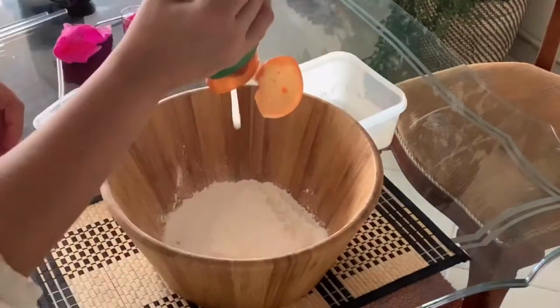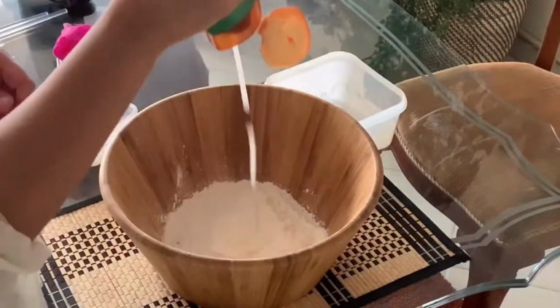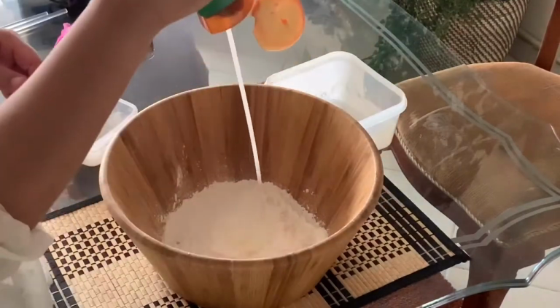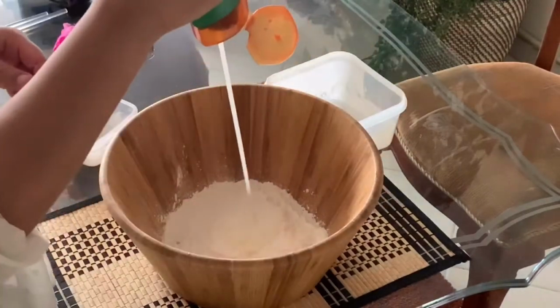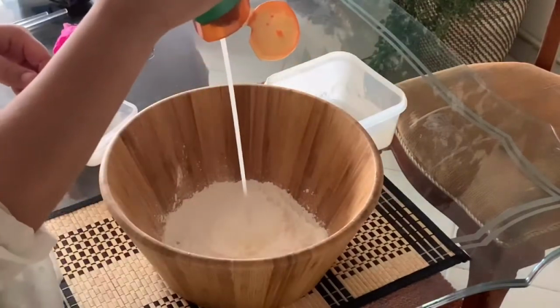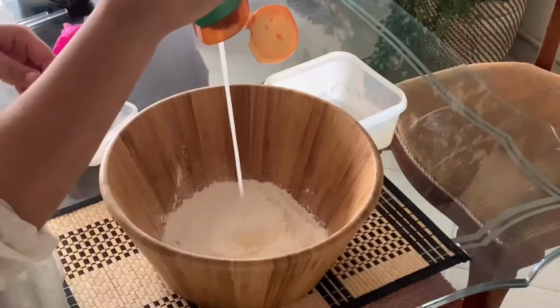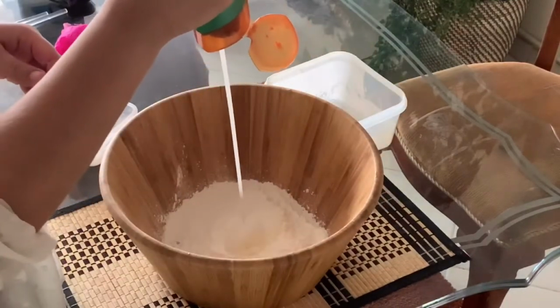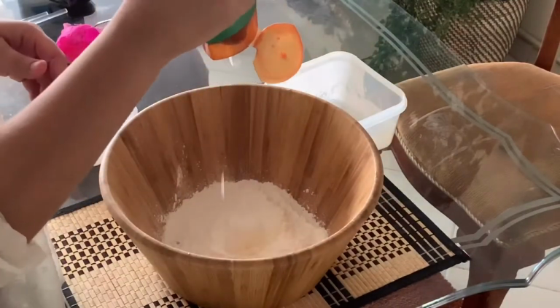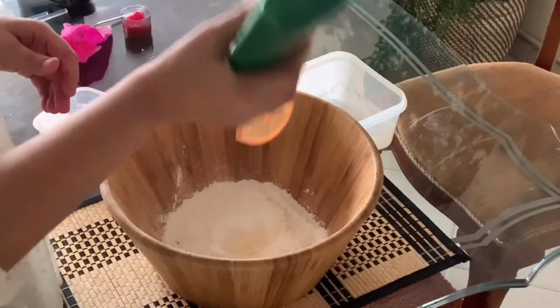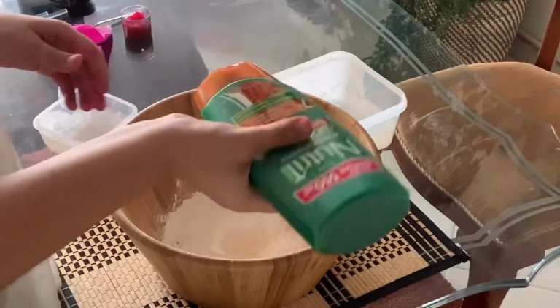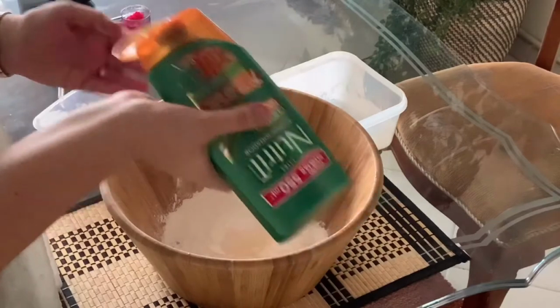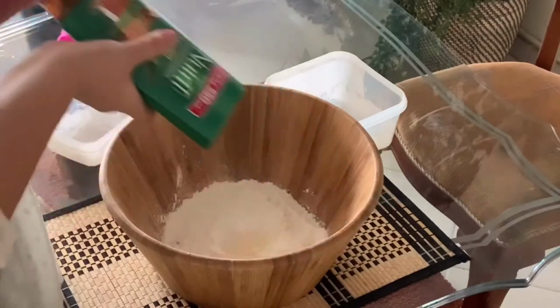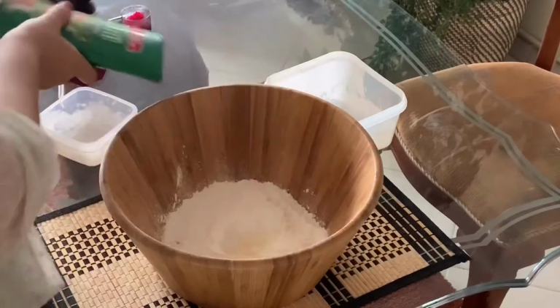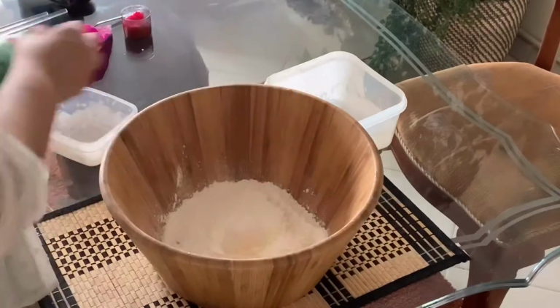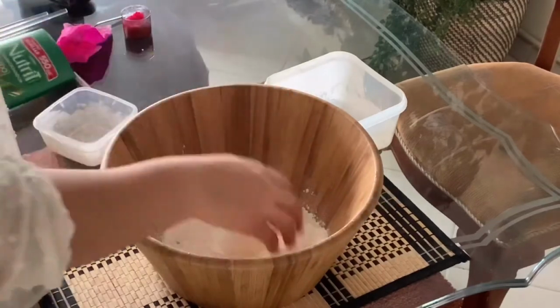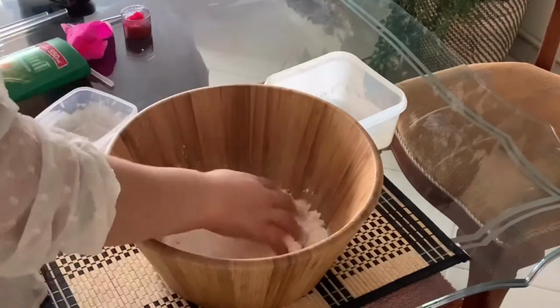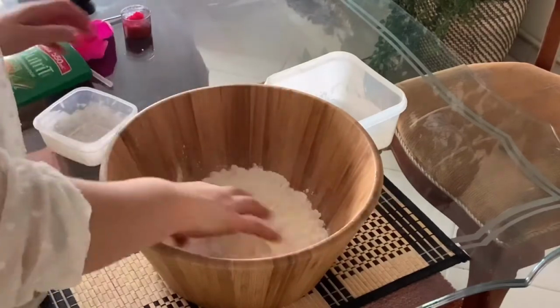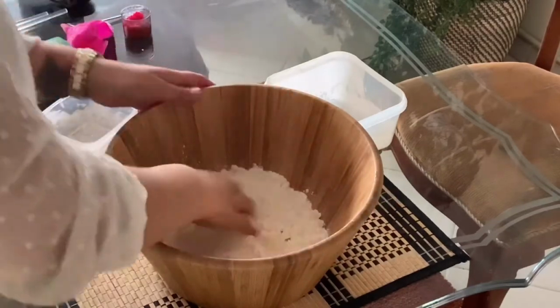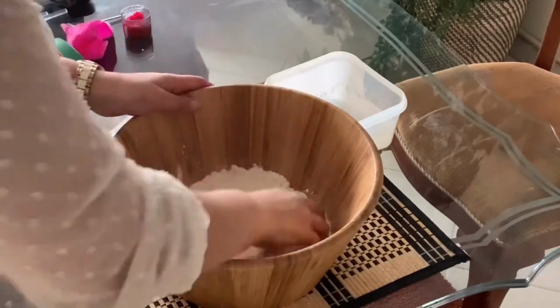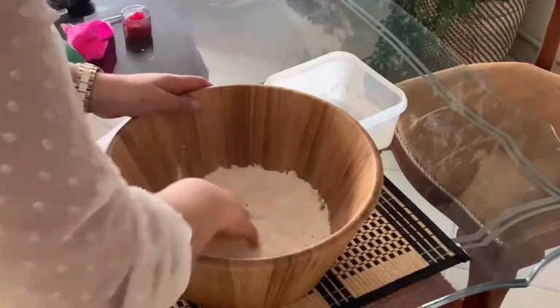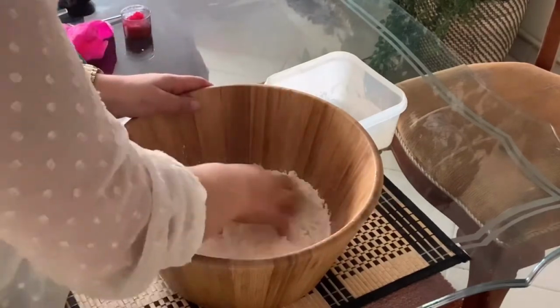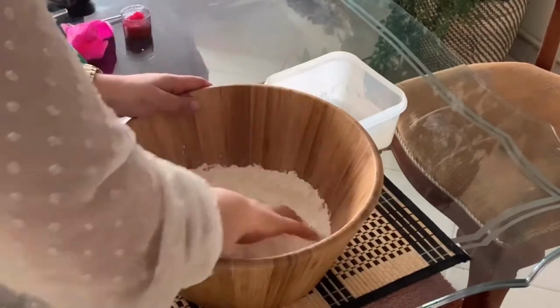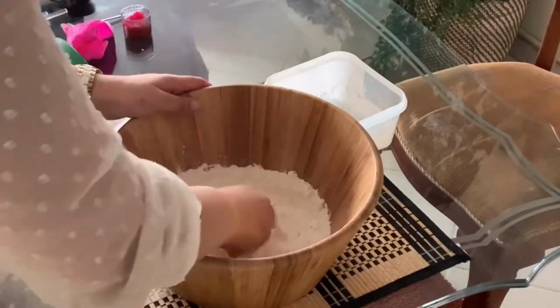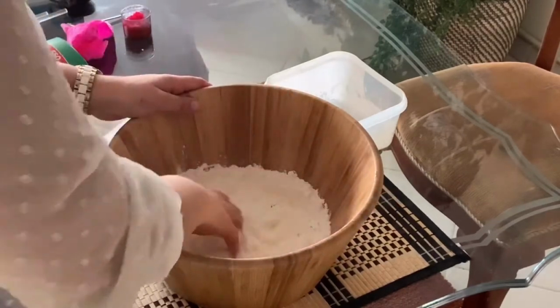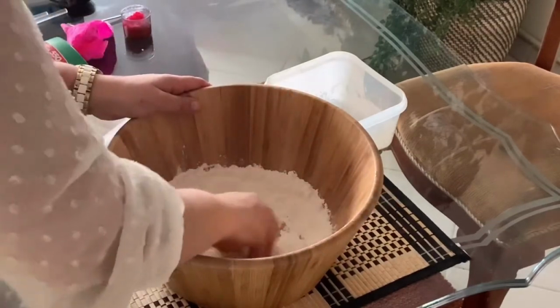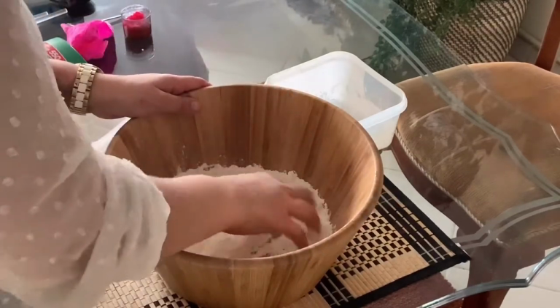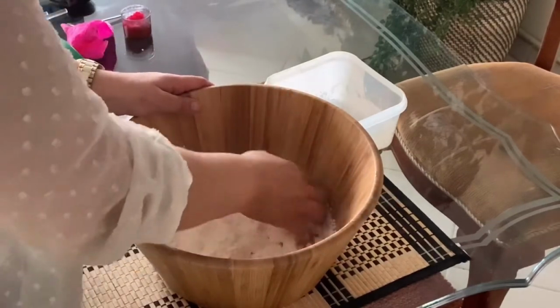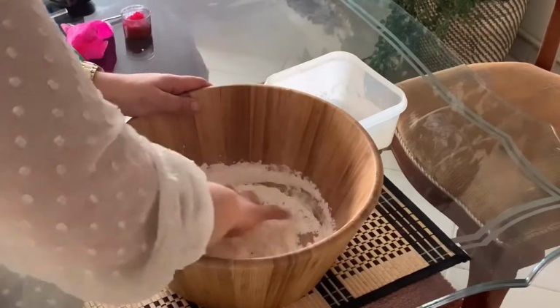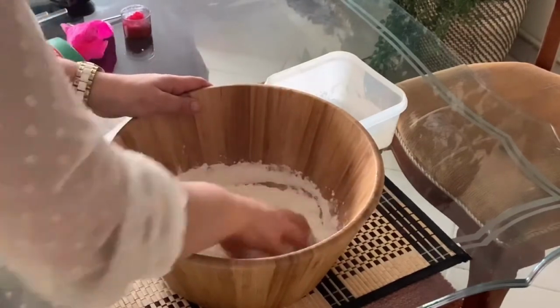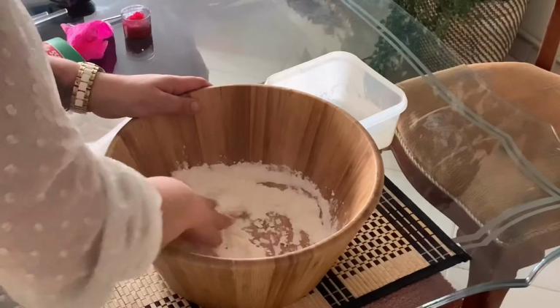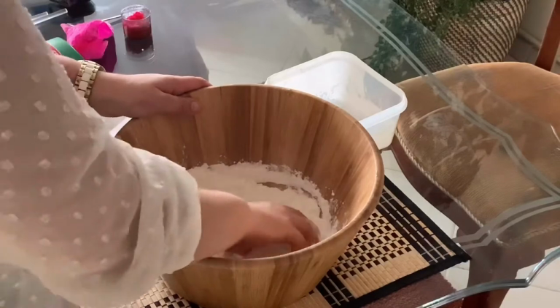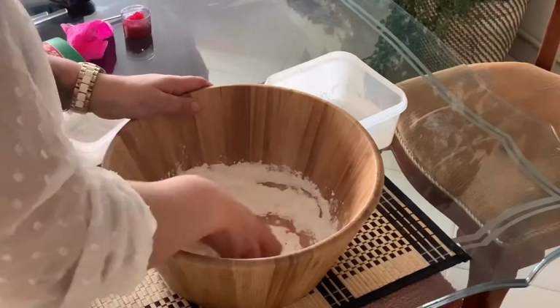Let's begin by pouring all of our ingredients together into a bowl. It will be very sticky, but the magic really is to work it out.